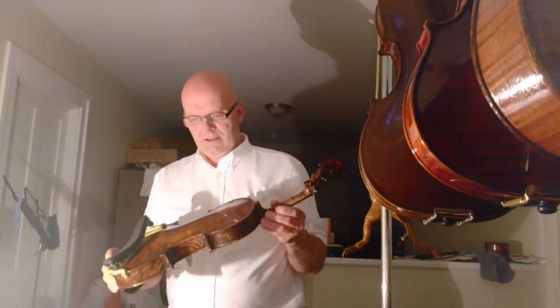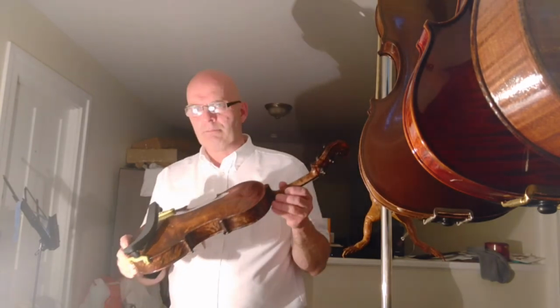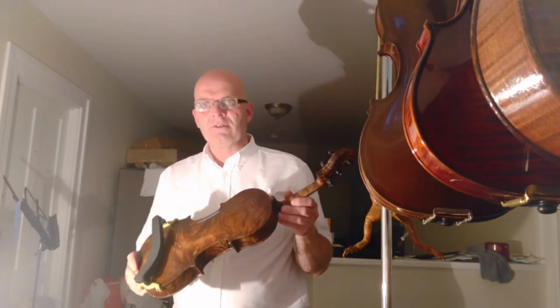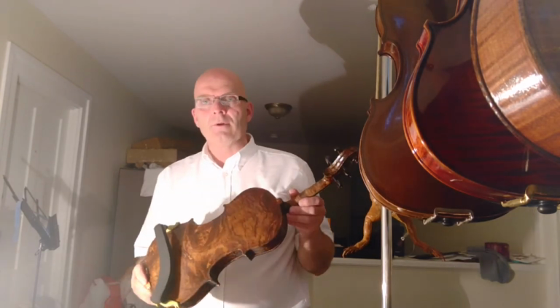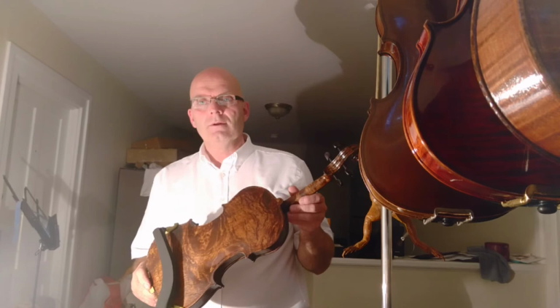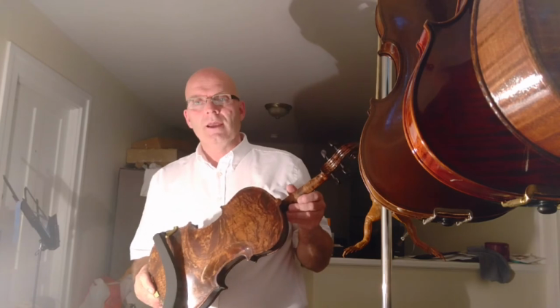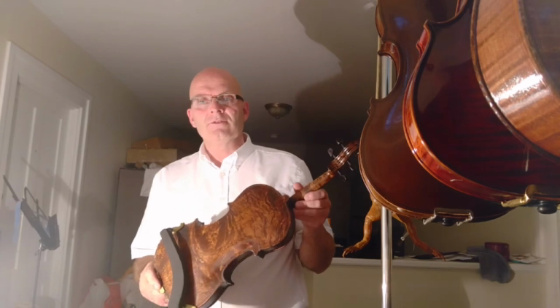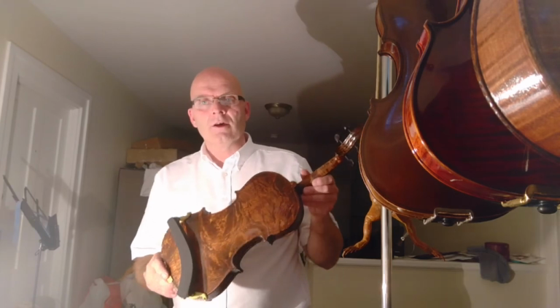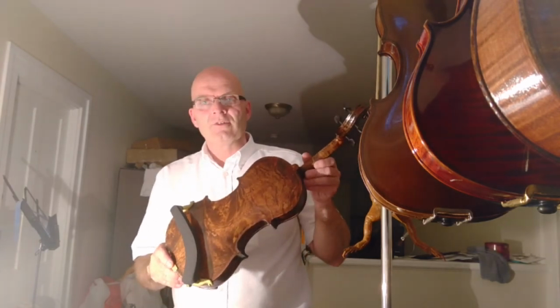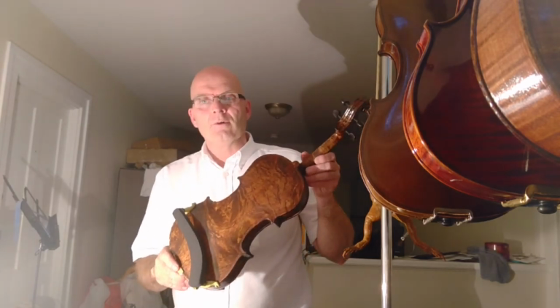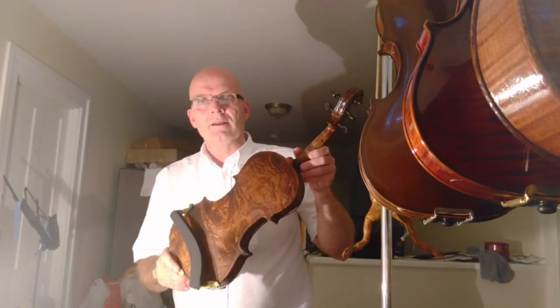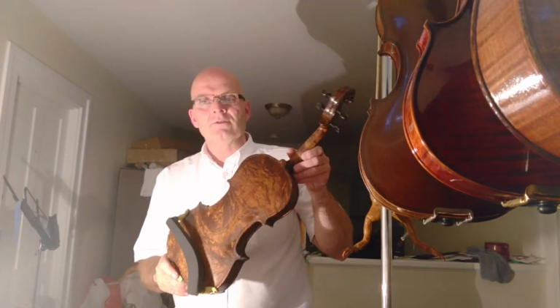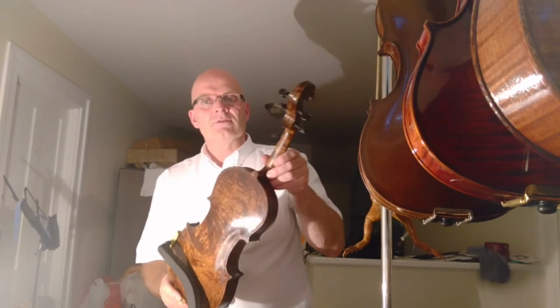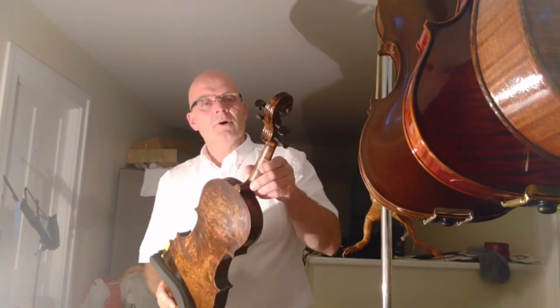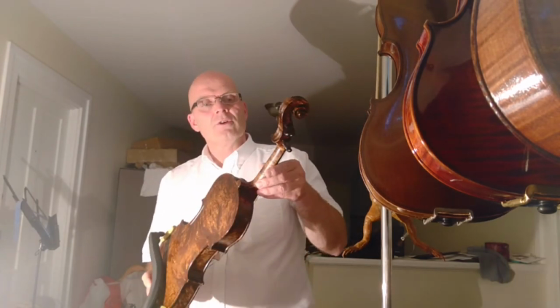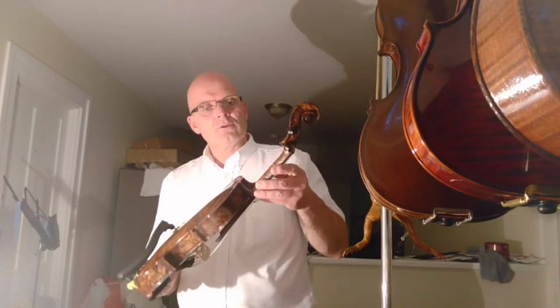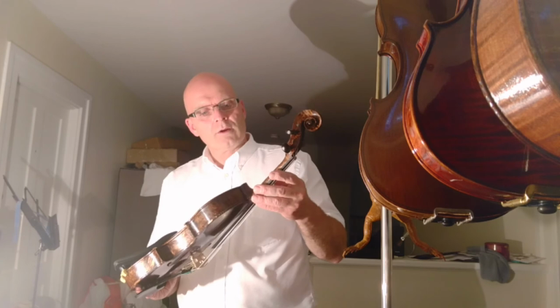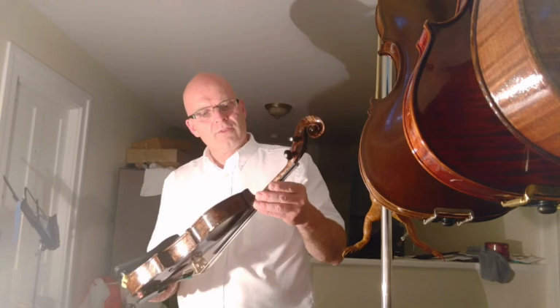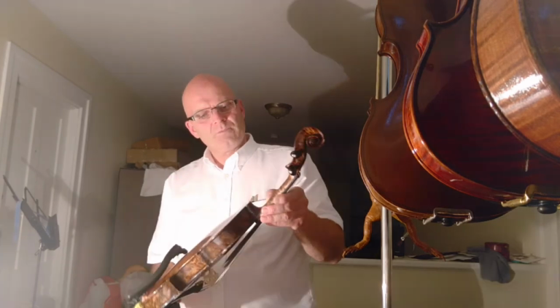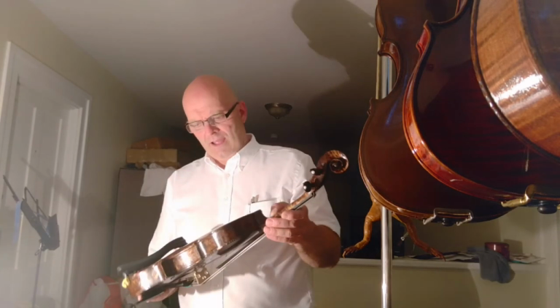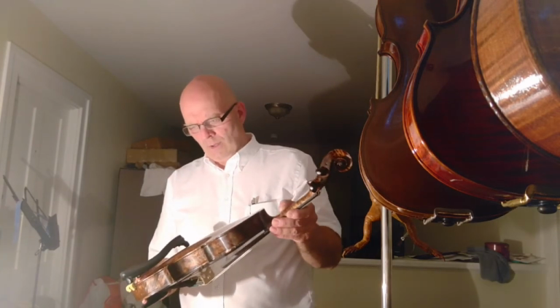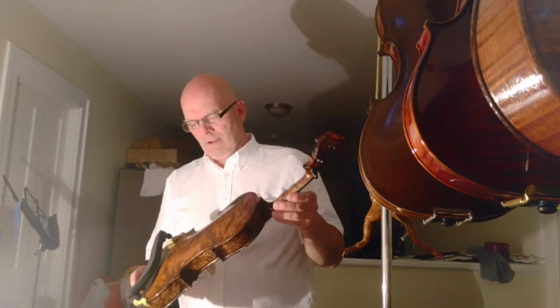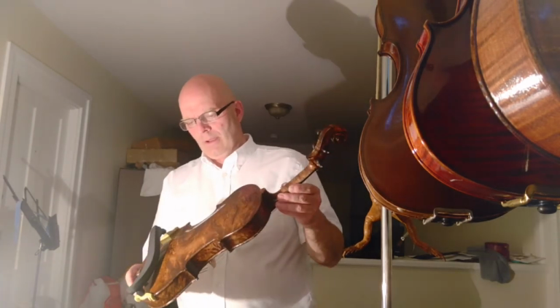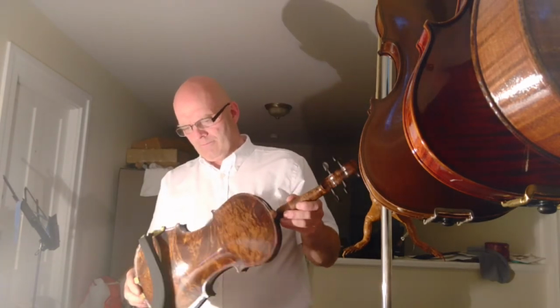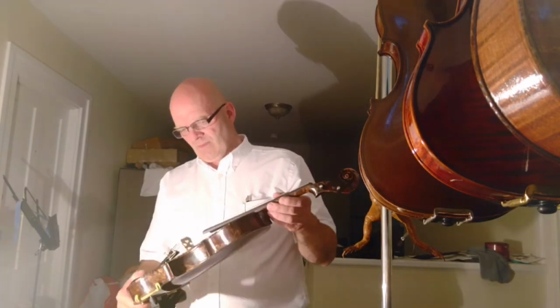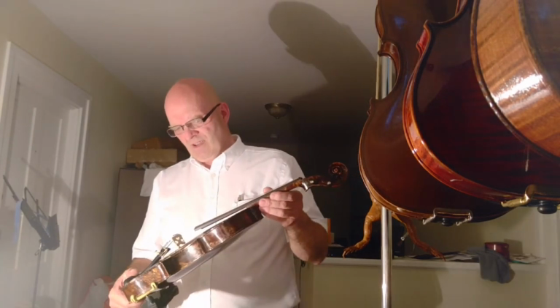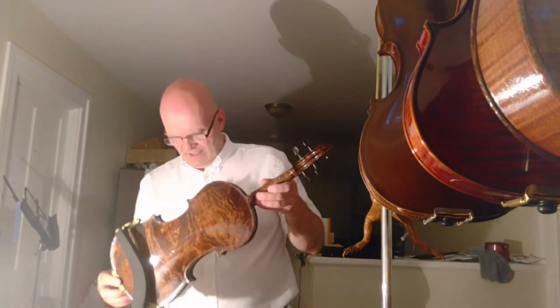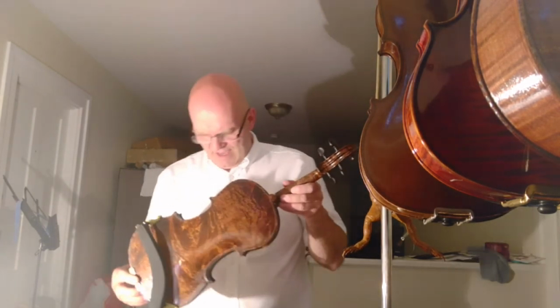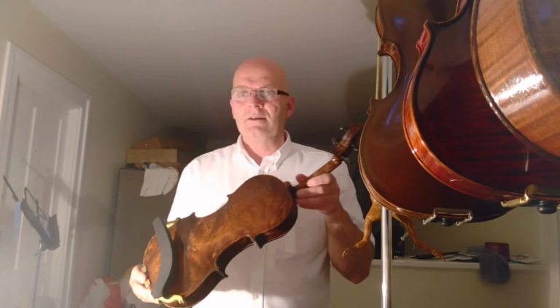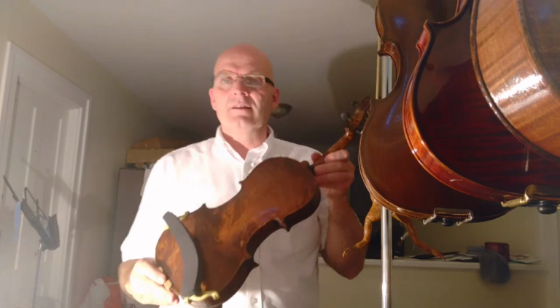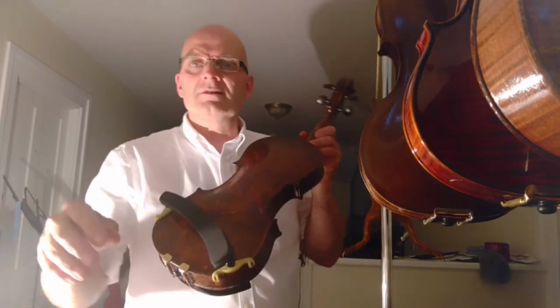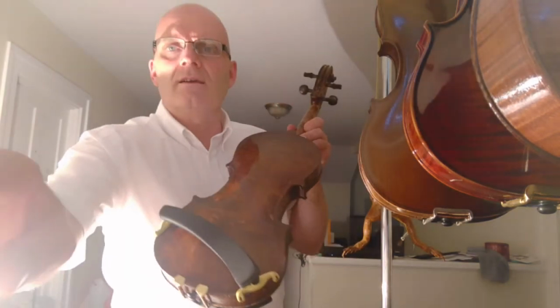This is Birdseye Maple. Anyone that's done a Birdseye Maple violin knows it's much more difficult to work with than just regular curly maple. So that's that — give you an idea of what it sounds like.